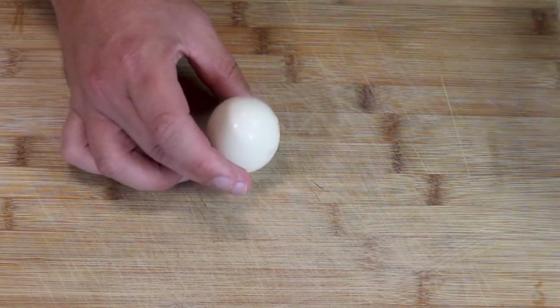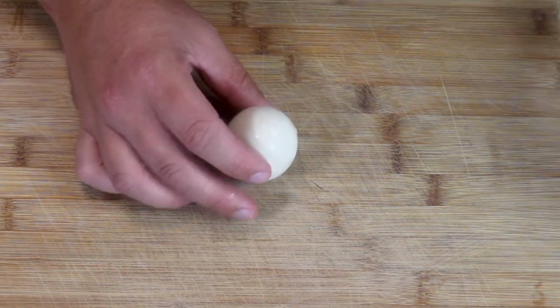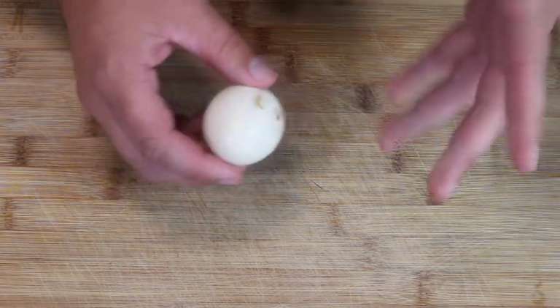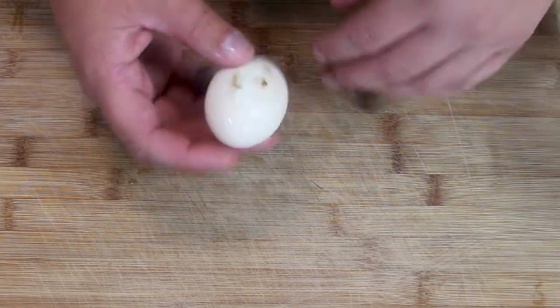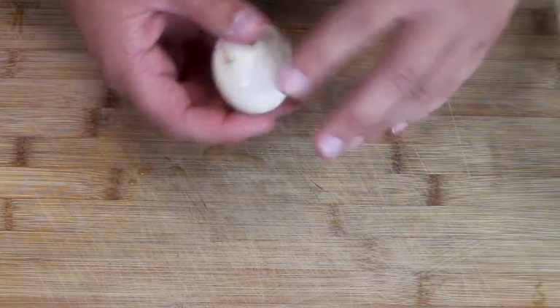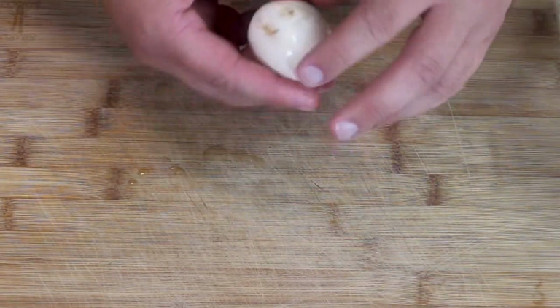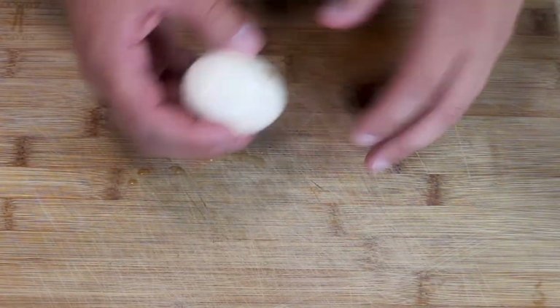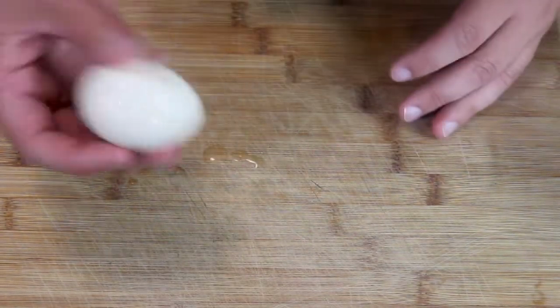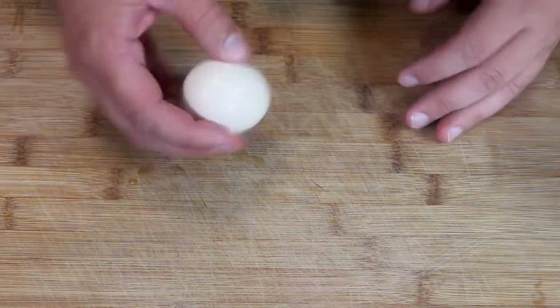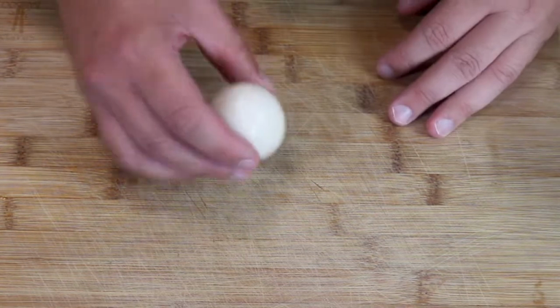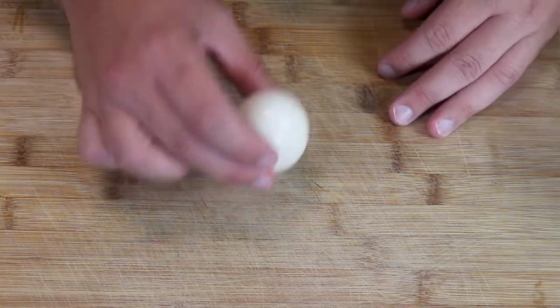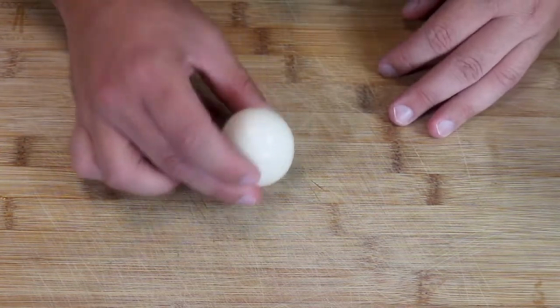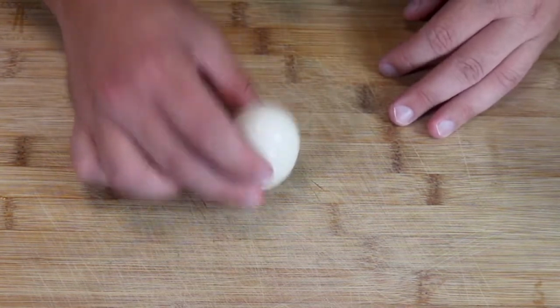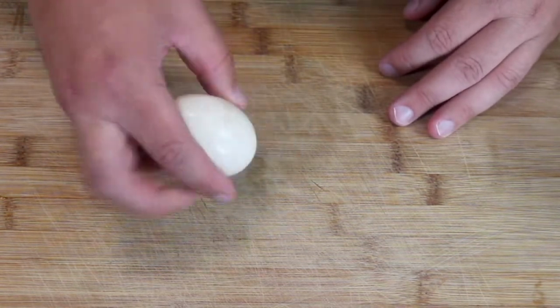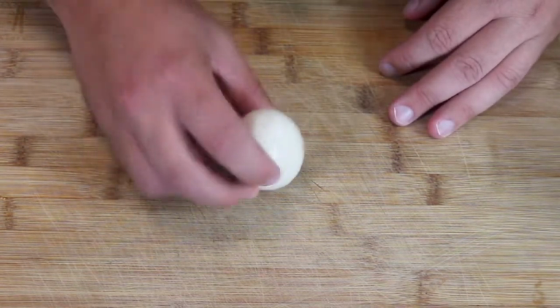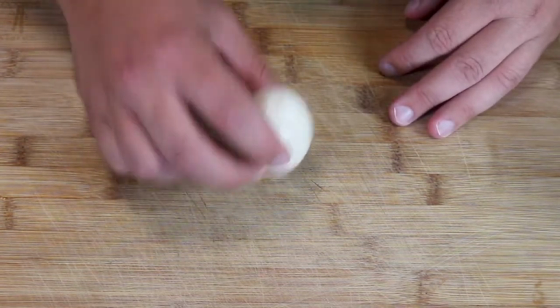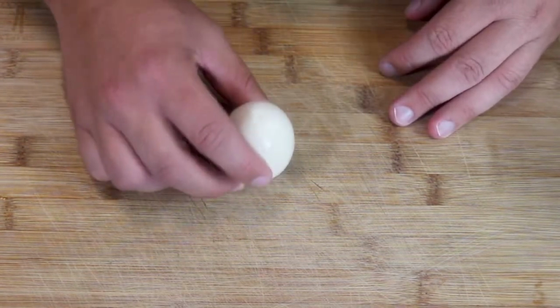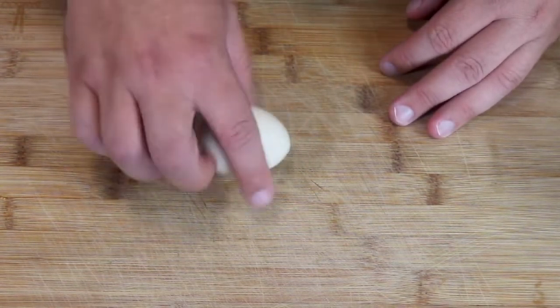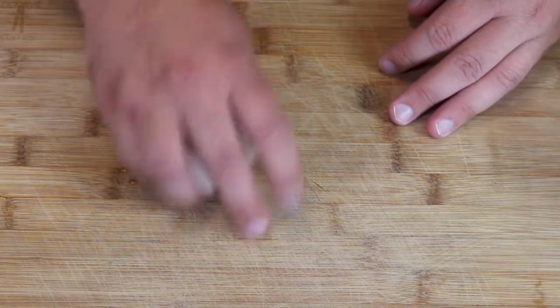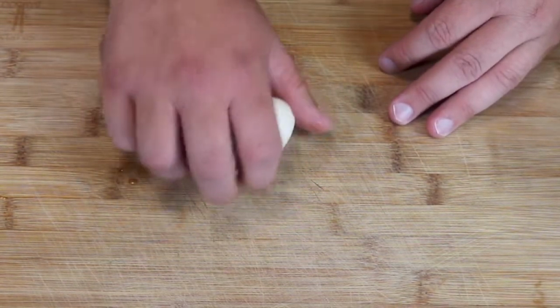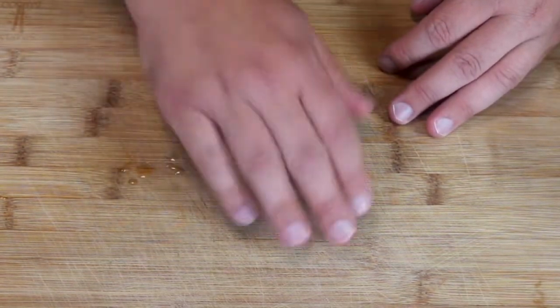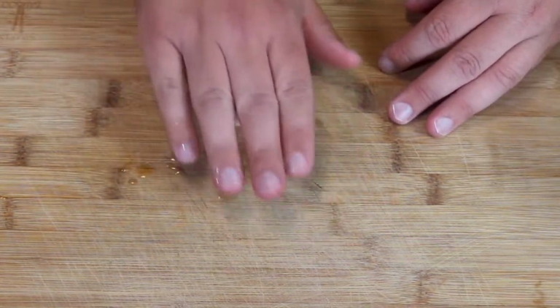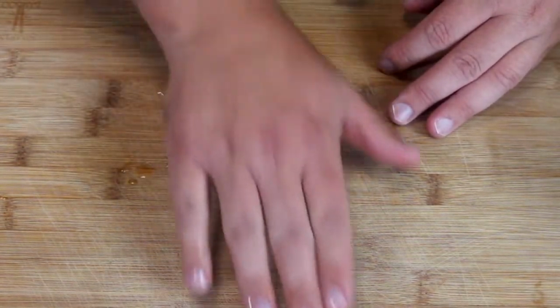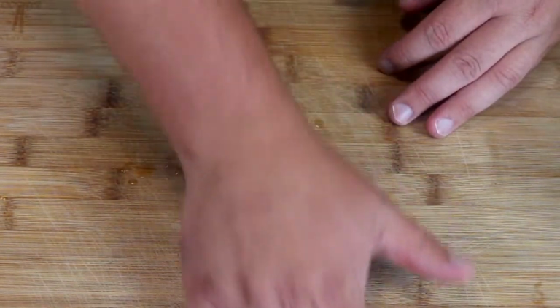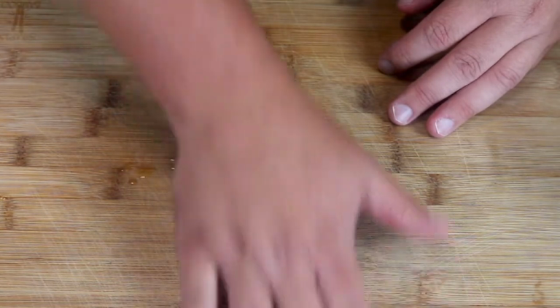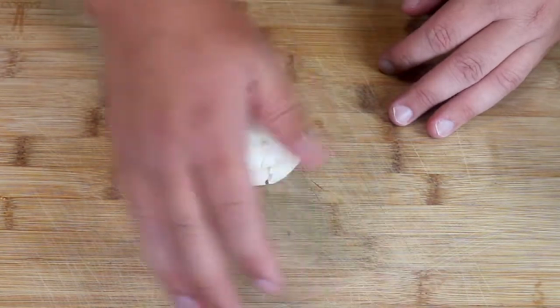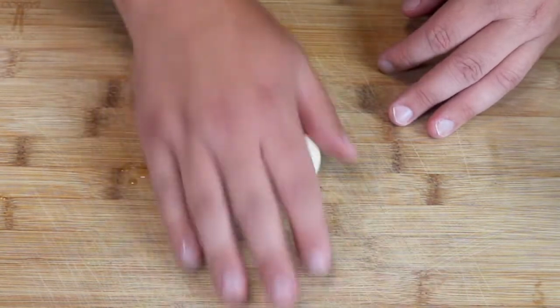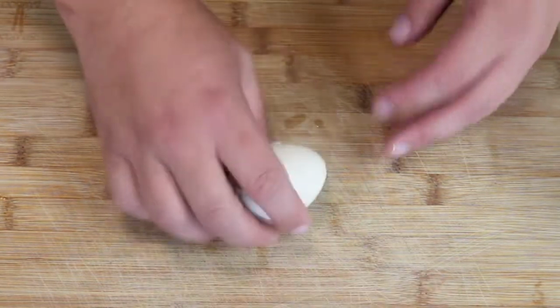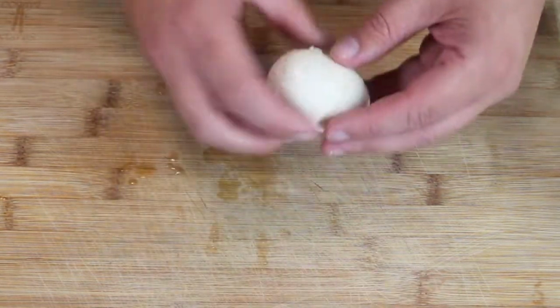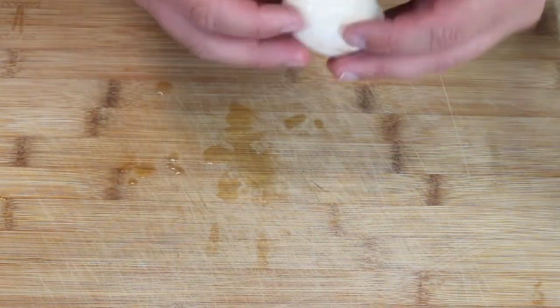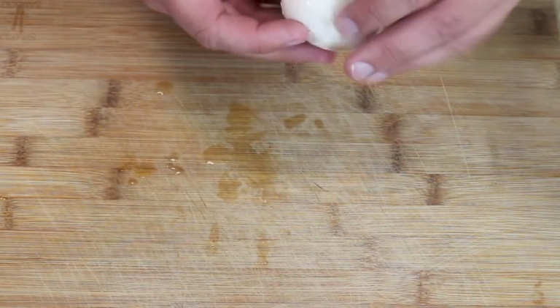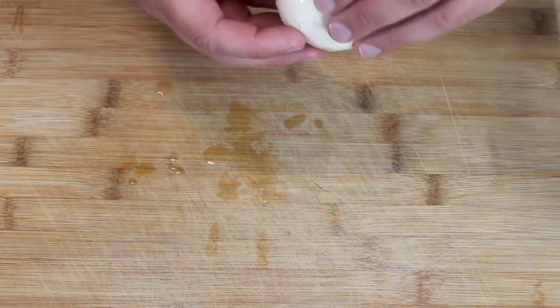There are many ways to take the shell off of an egg. This is my favorite way: crack both sides and give it a roll with a little bit of pressure, and the shell will come right off.